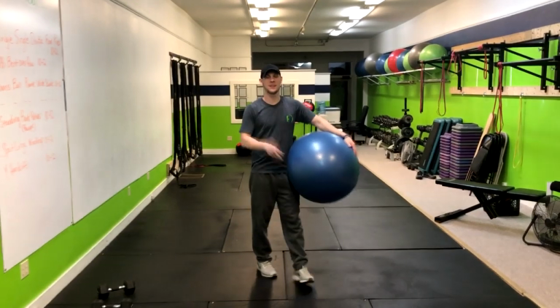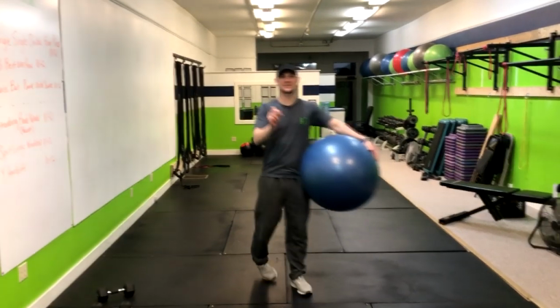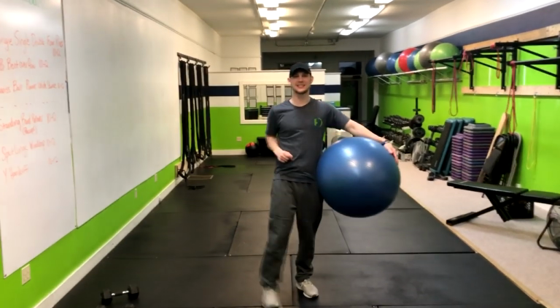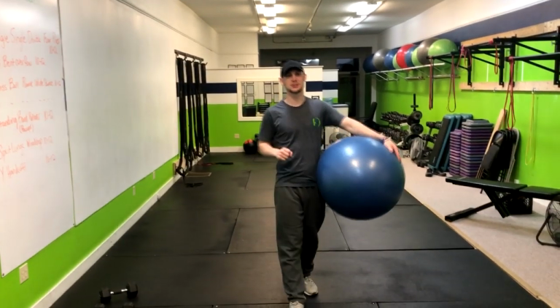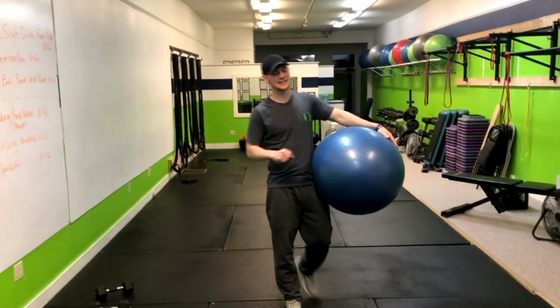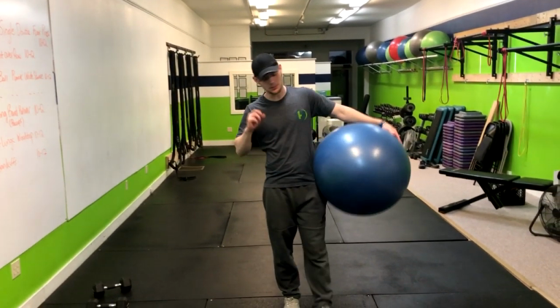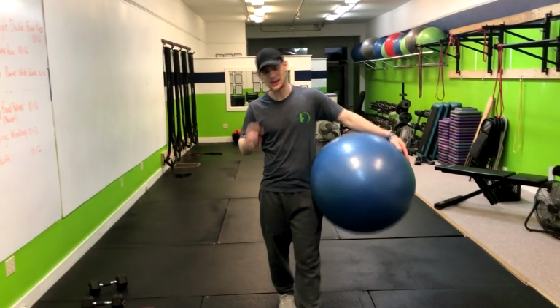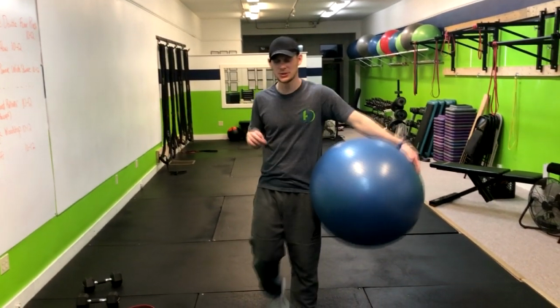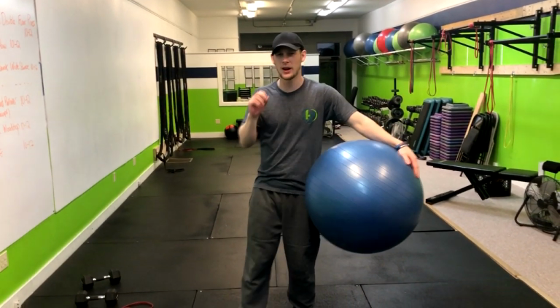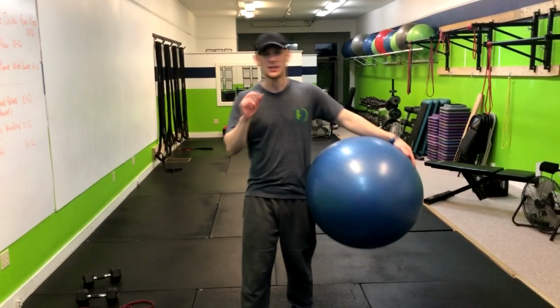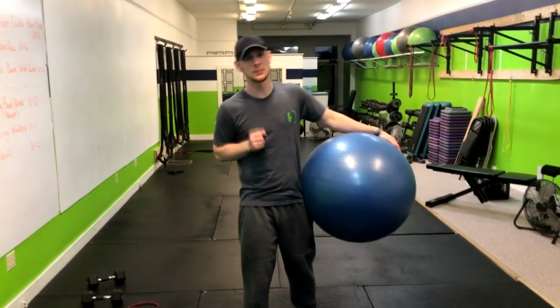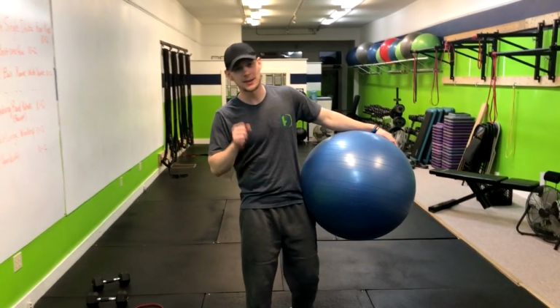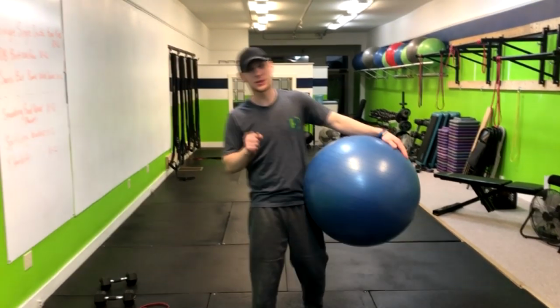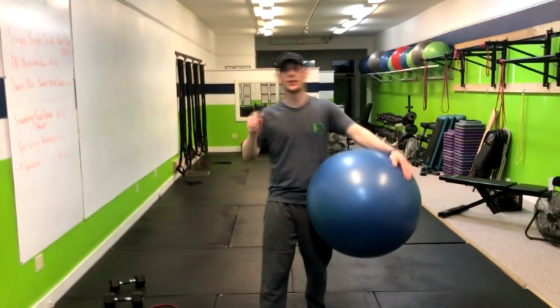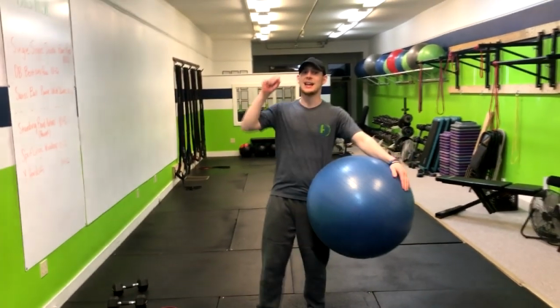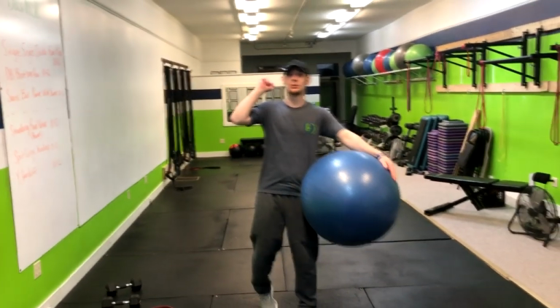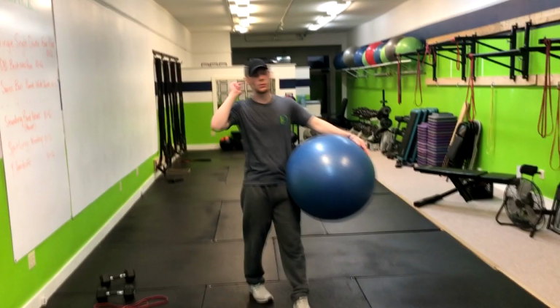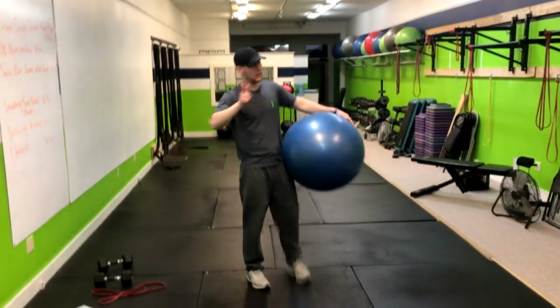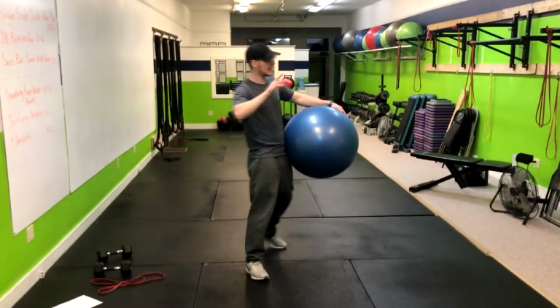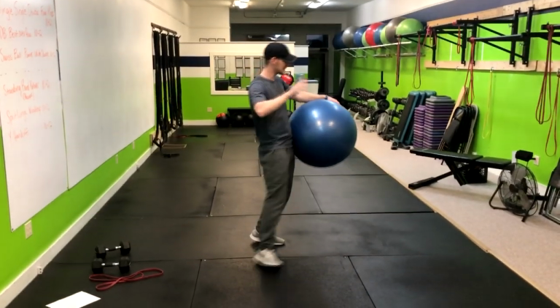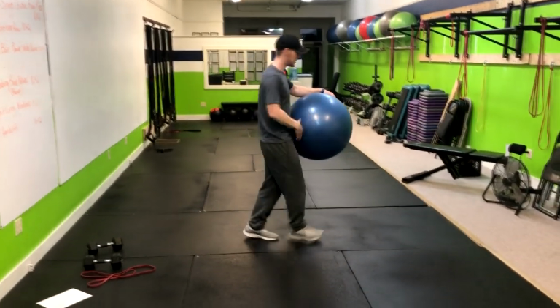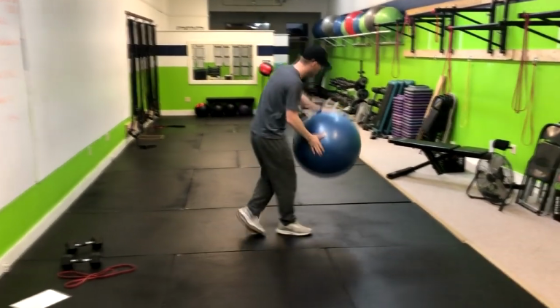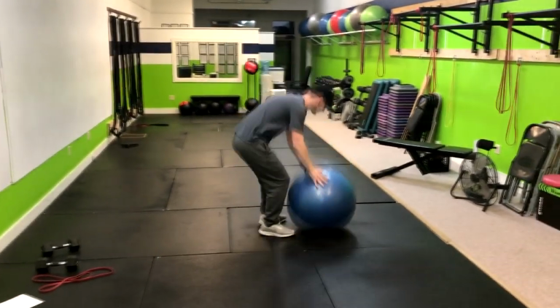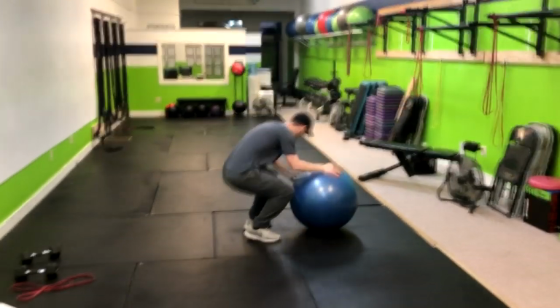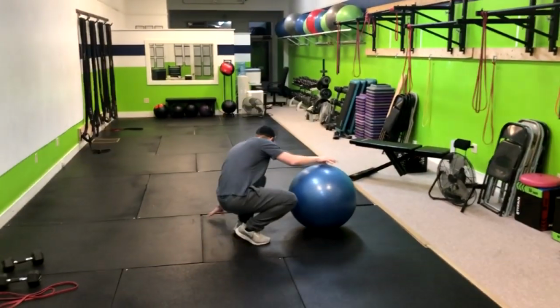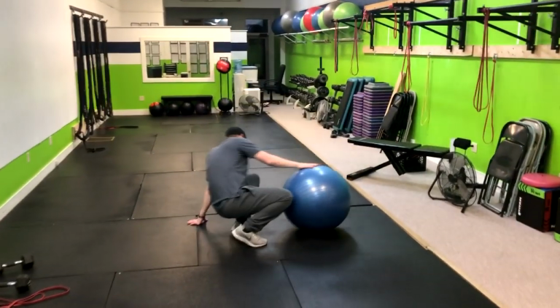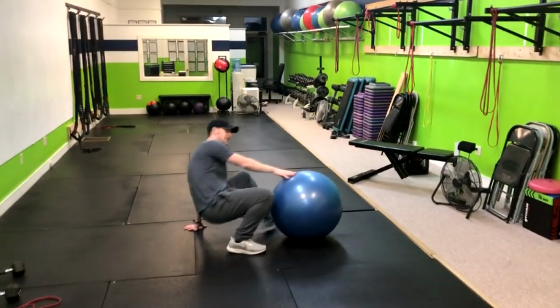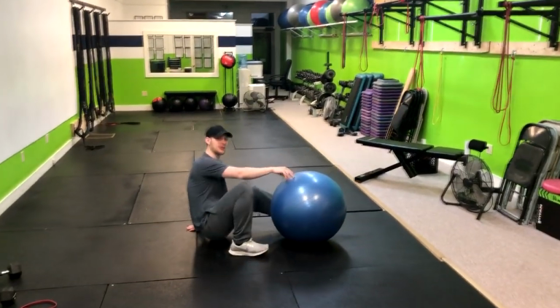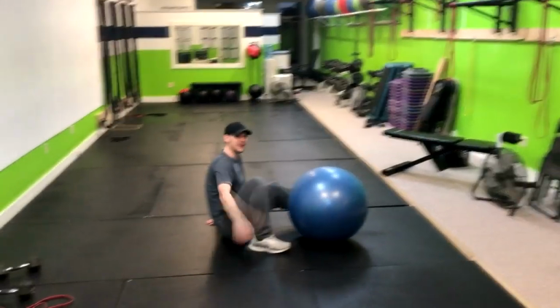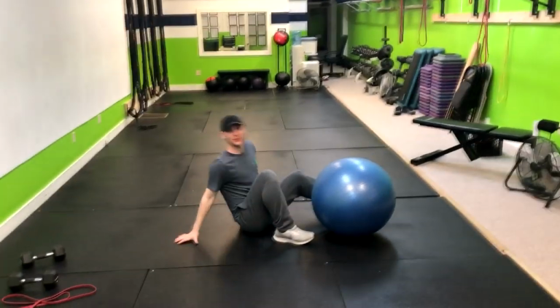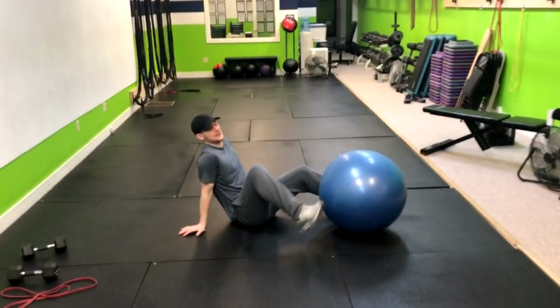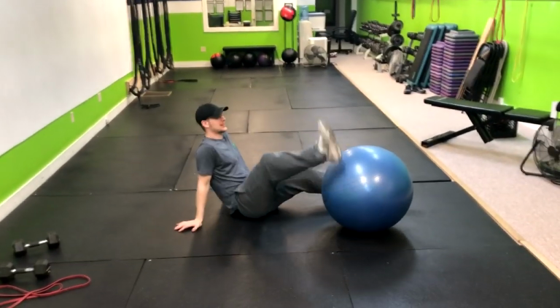This exercise is a progression to the Swiss ball hamstring curl, done with one leg. It is a very difficult exercise, but it will fire up those hamstrings.